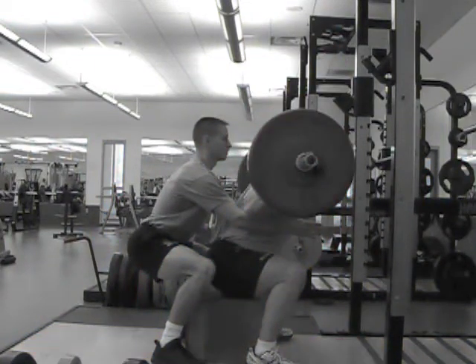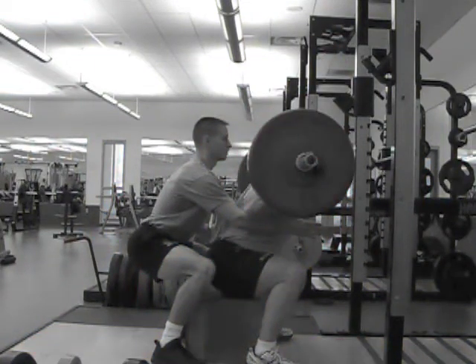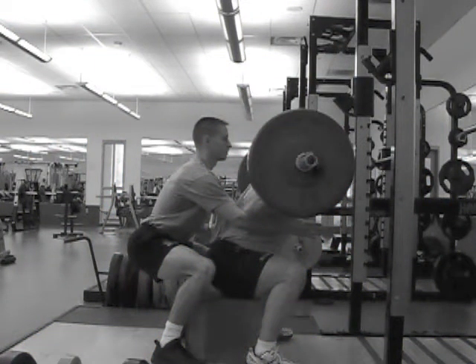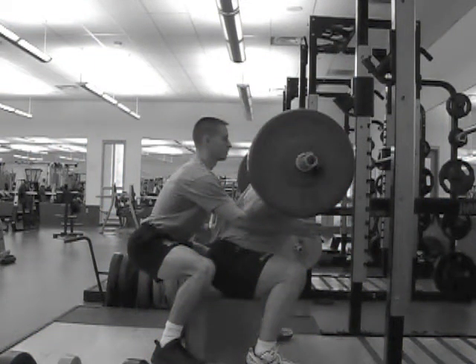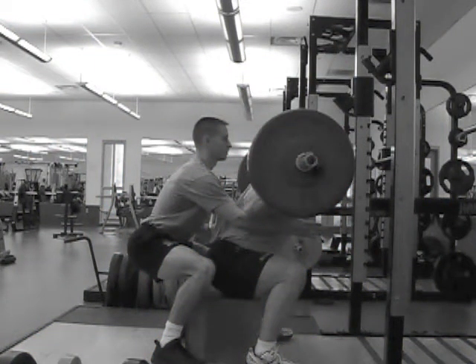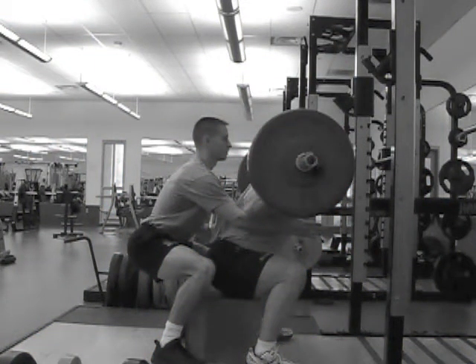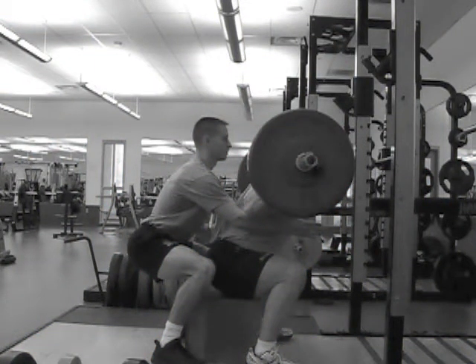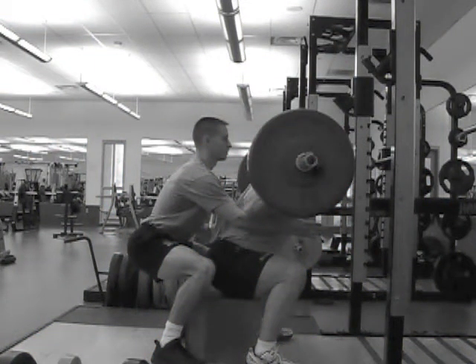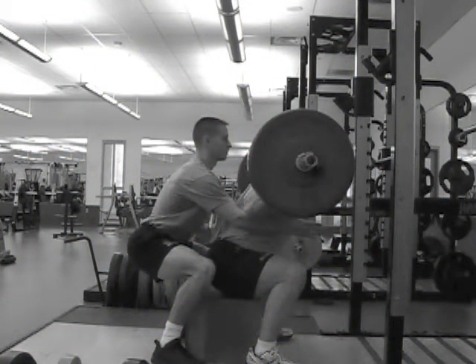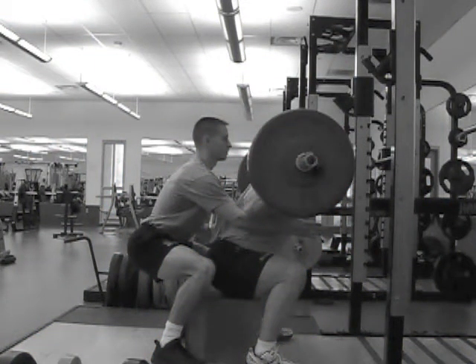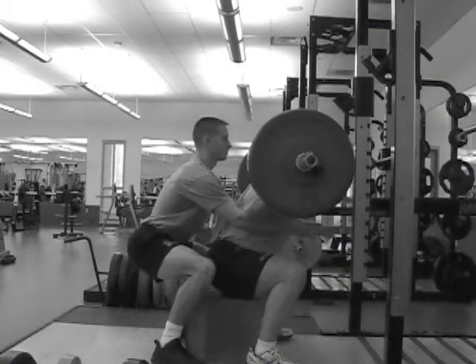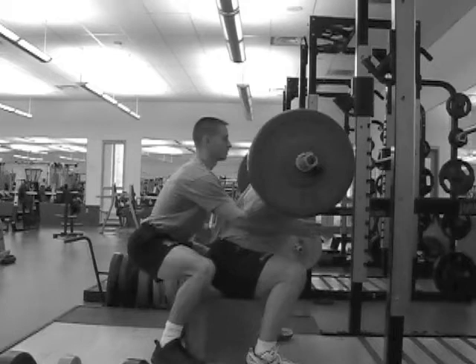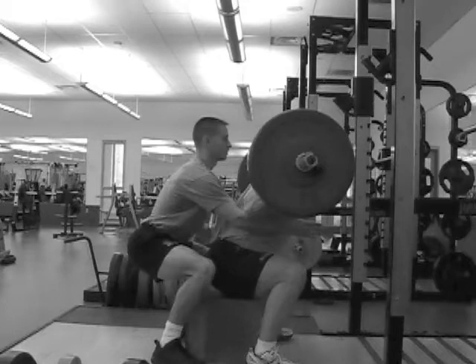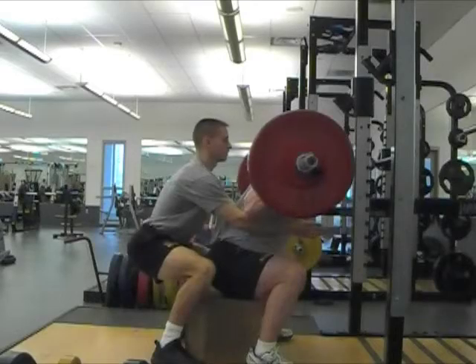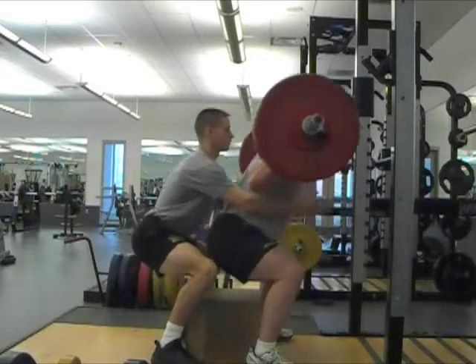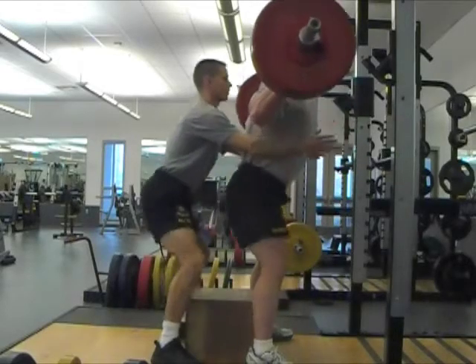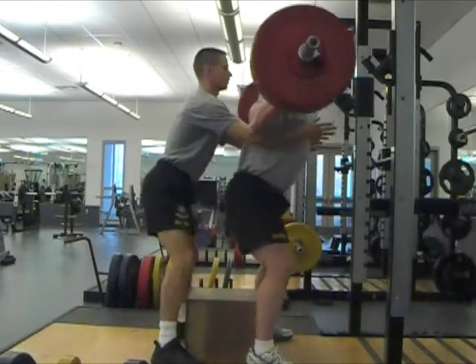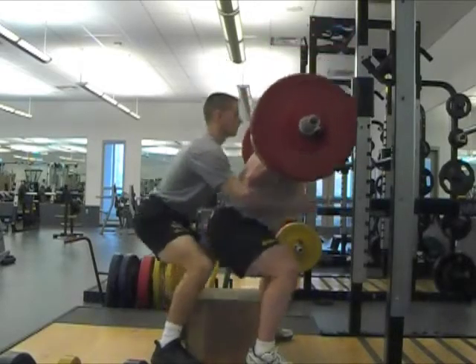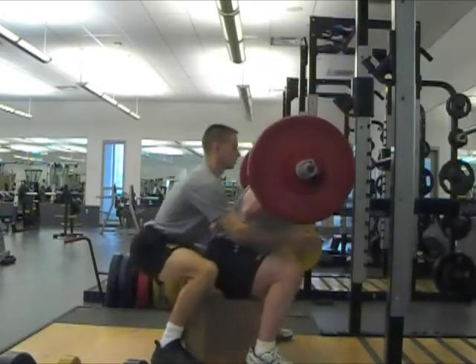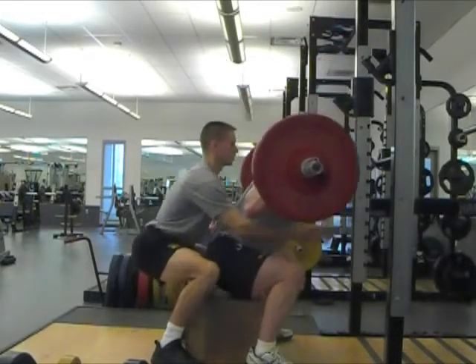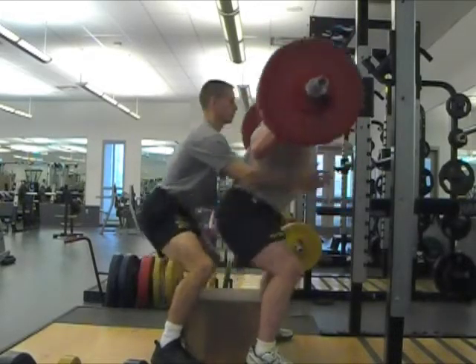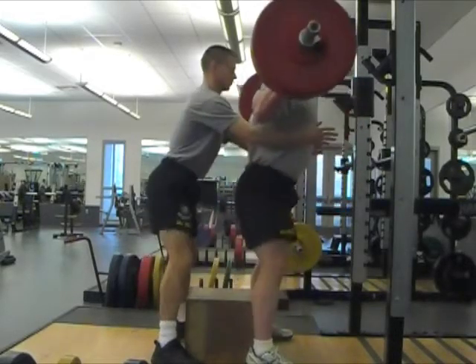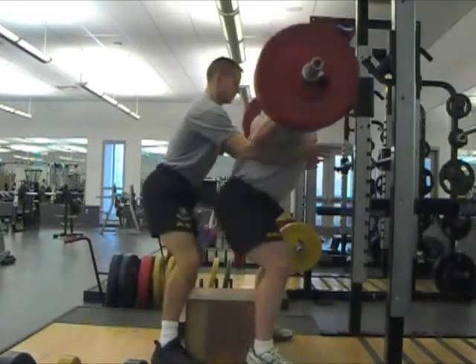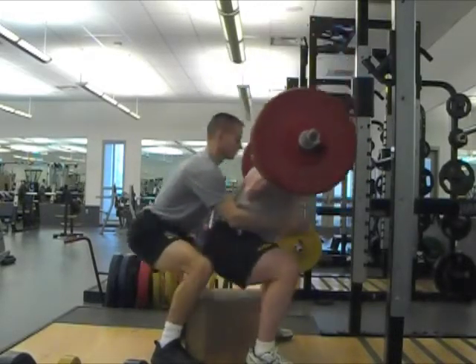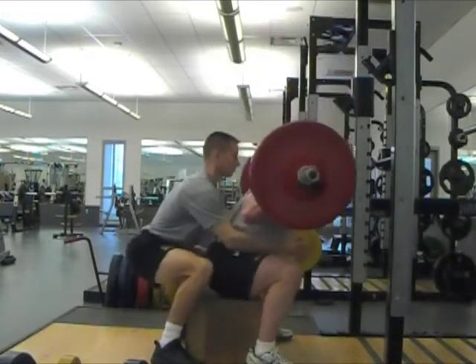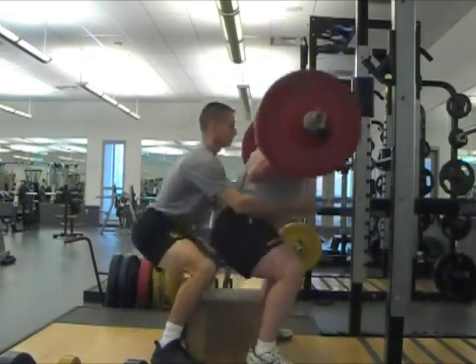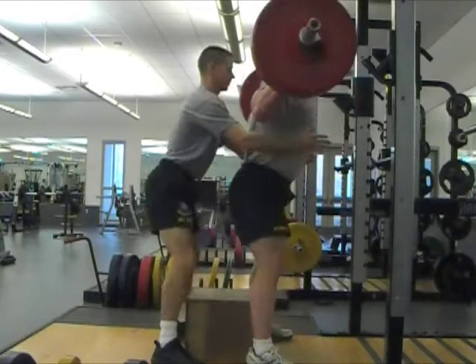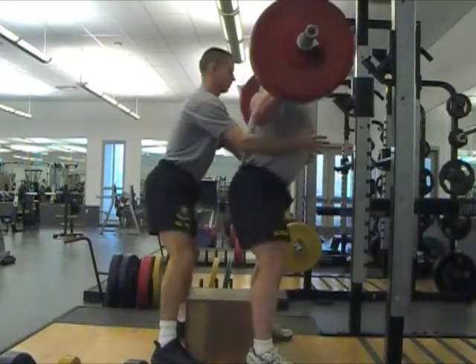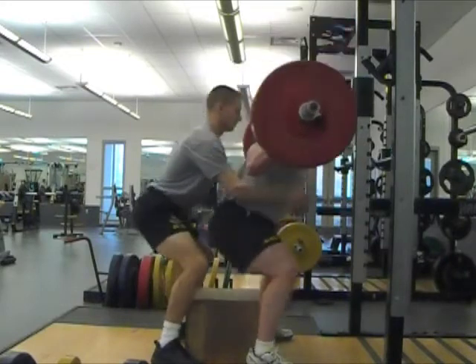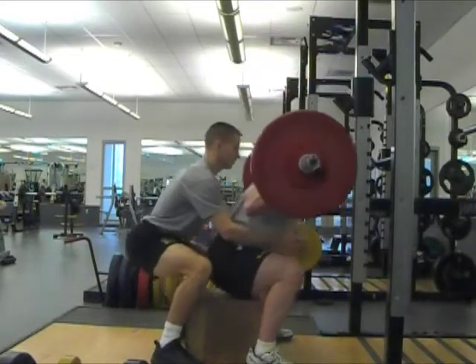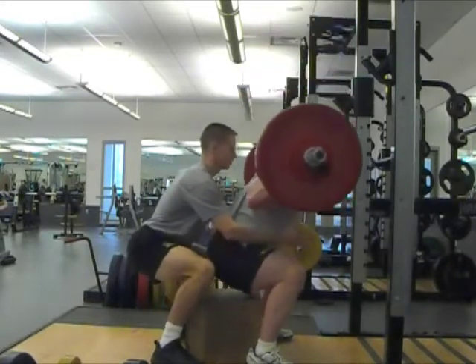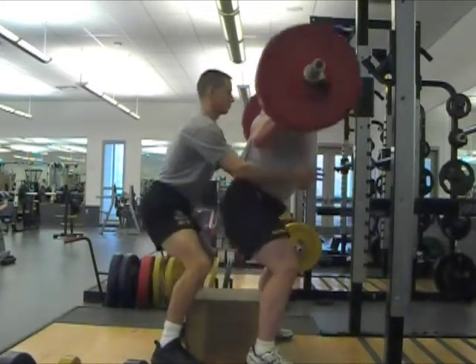If you pause for more than one second on the box, the test is terminated. You're not allowed to stop, bounce, shift the feet, or change position of the bar on the back.